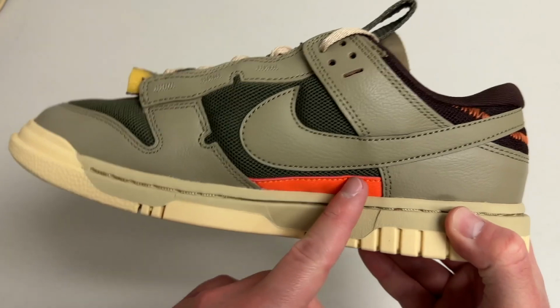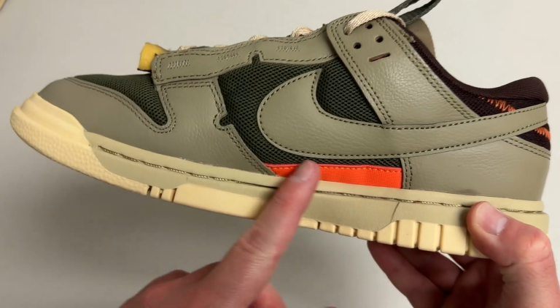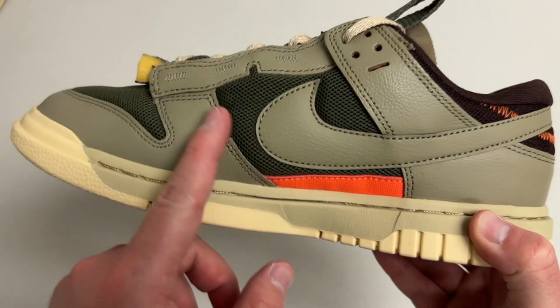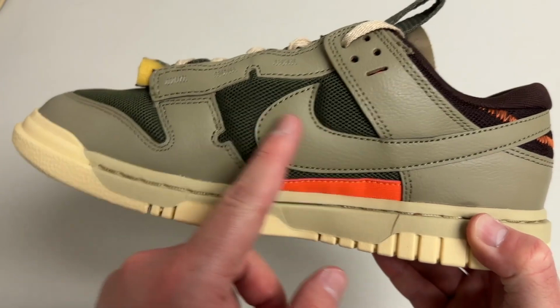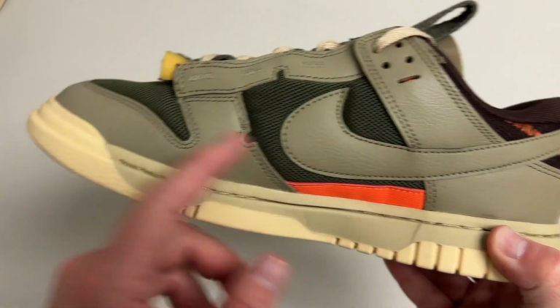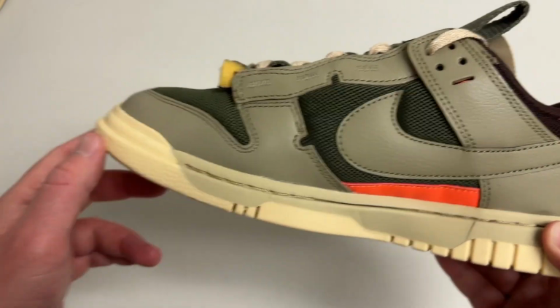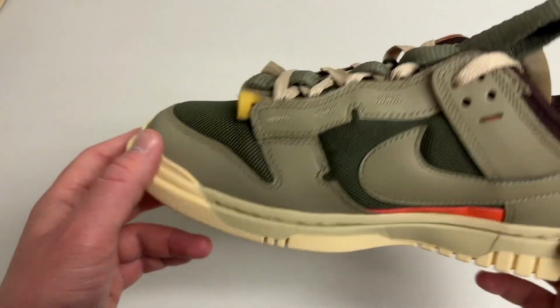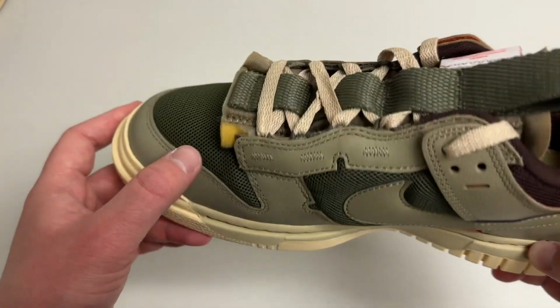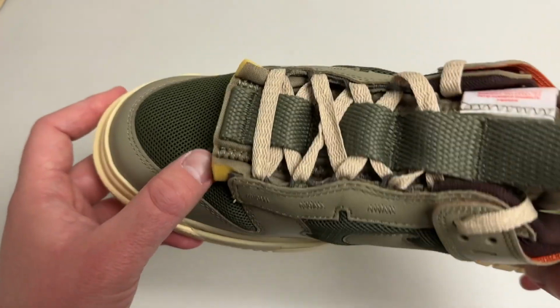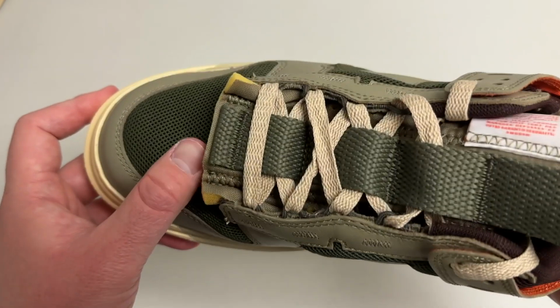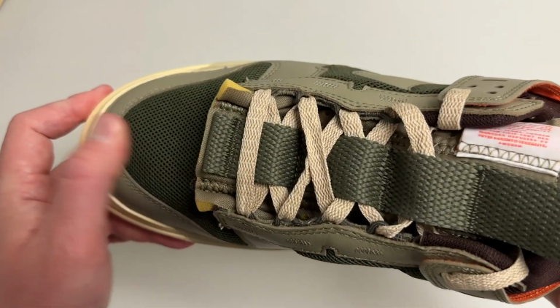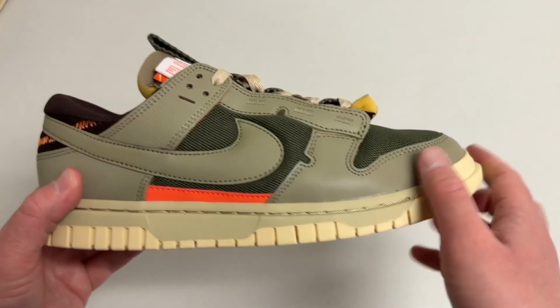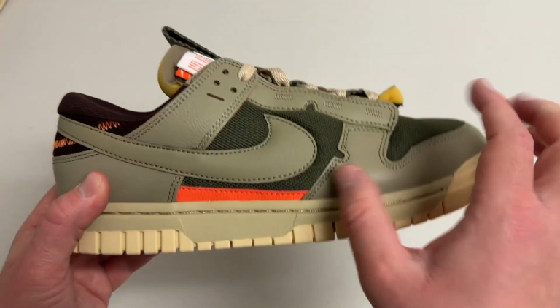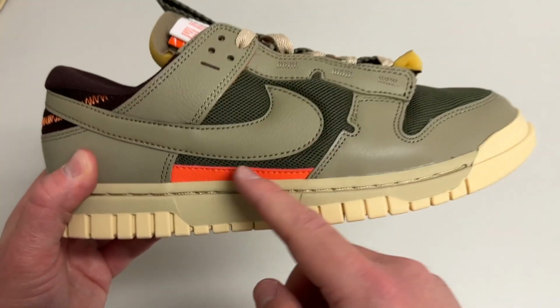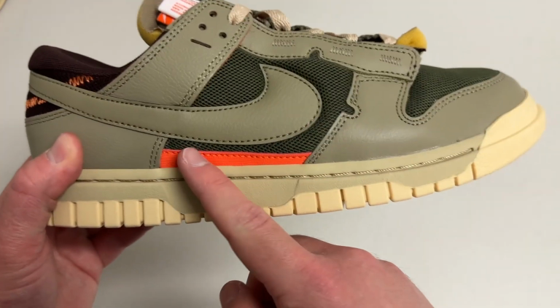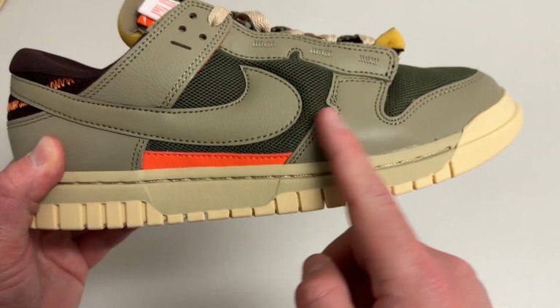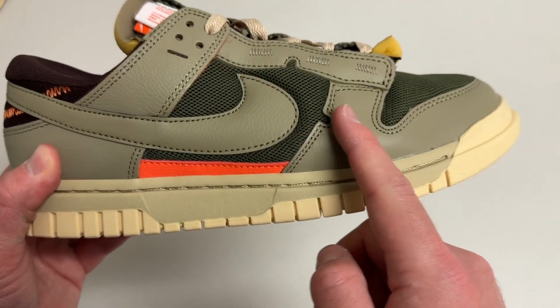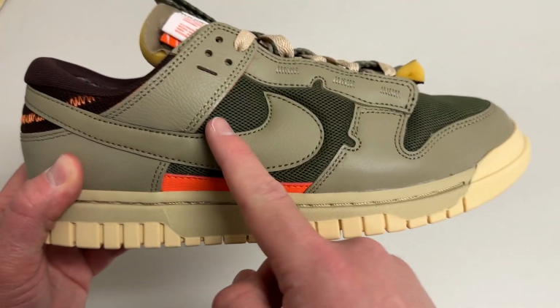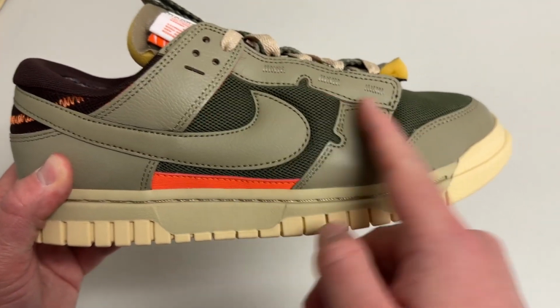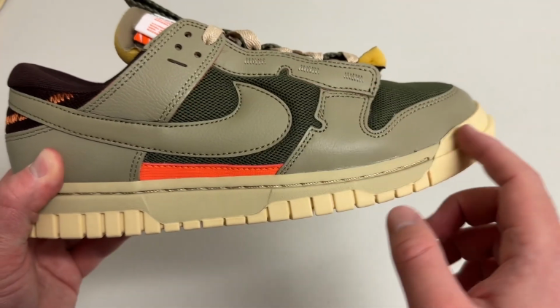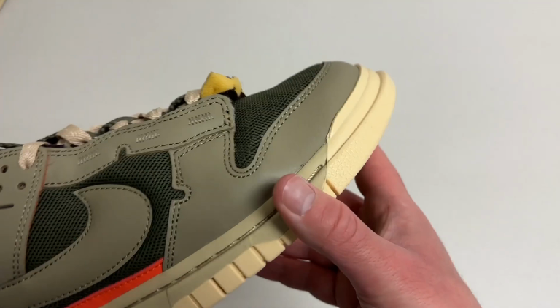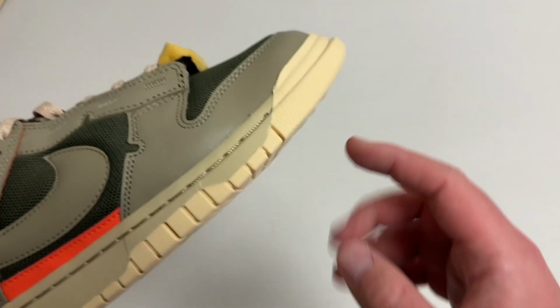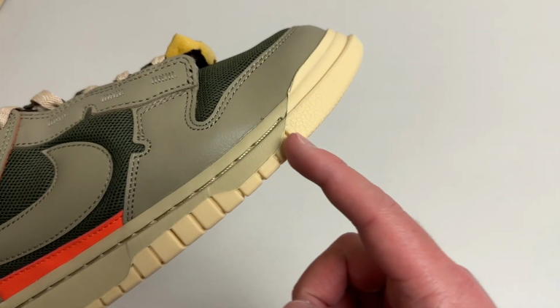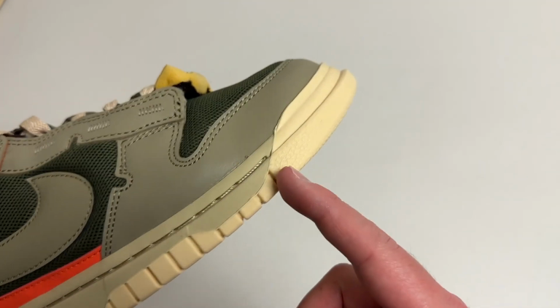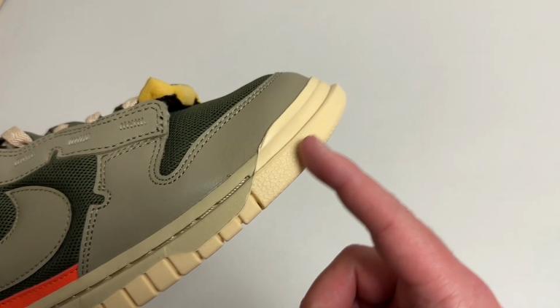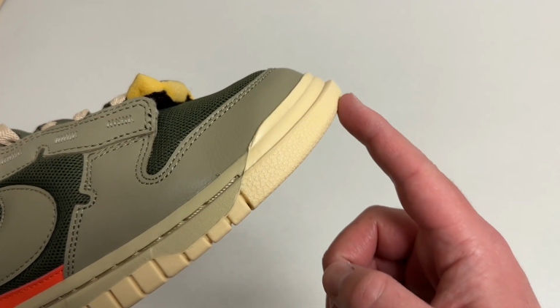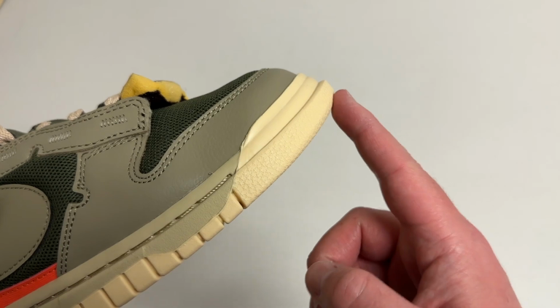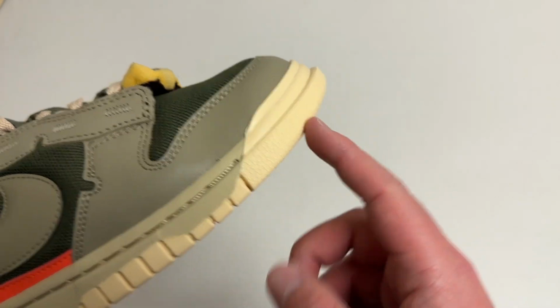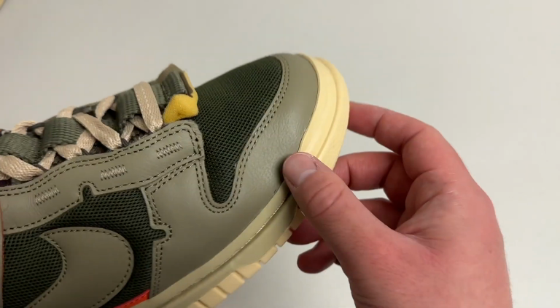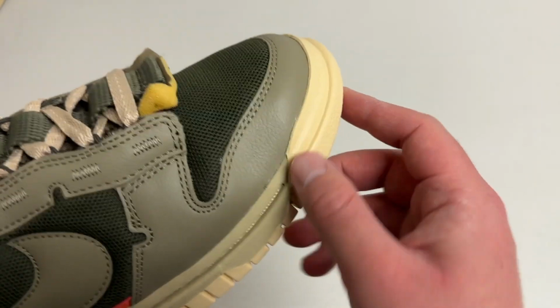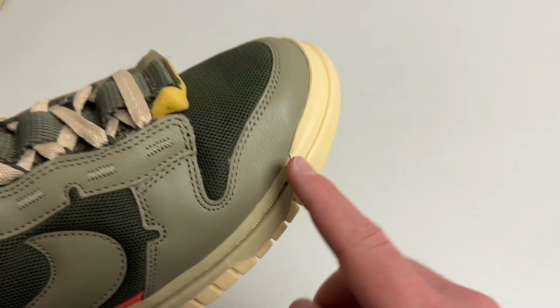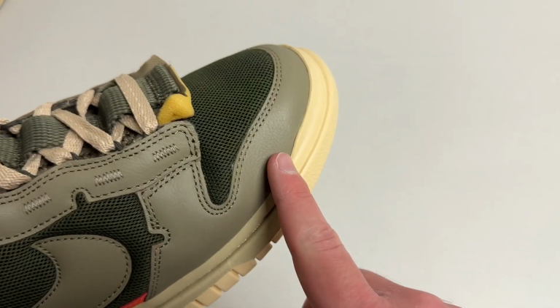Some of the most interesting changes come in the mesh material used on the toe box and around the sides, which I think should also make them more comfortable. They also have a more durable and bigger outsole too, which fits that Jumbo name.